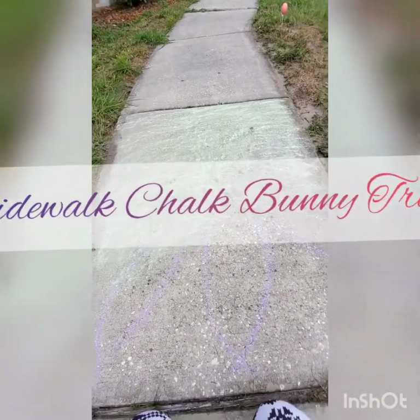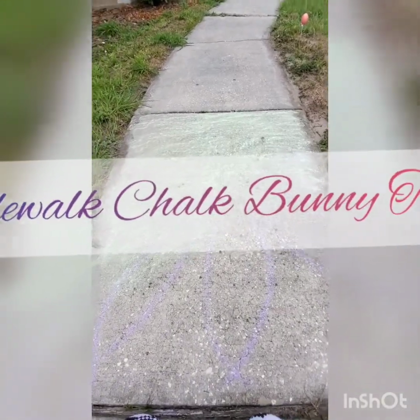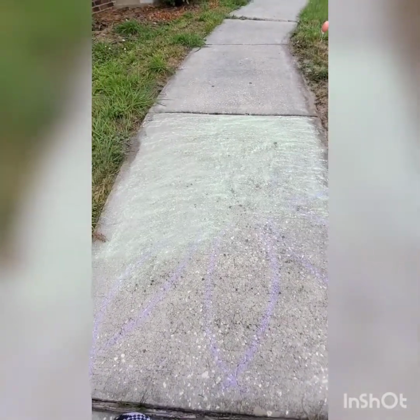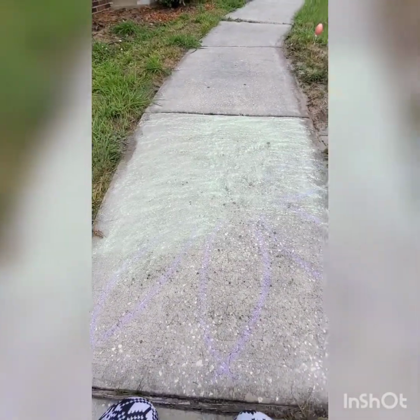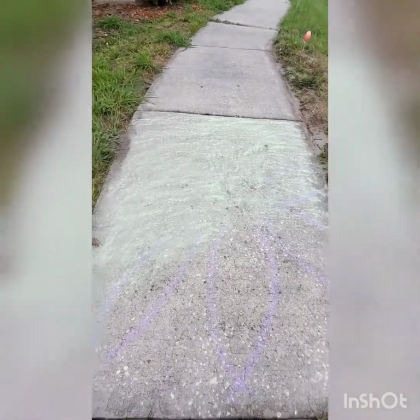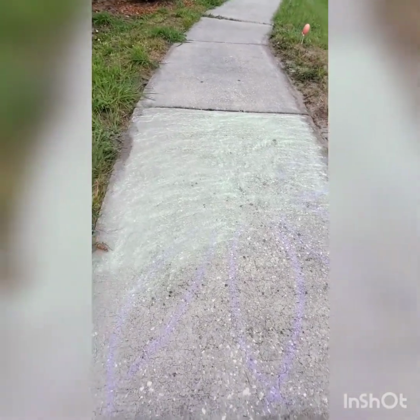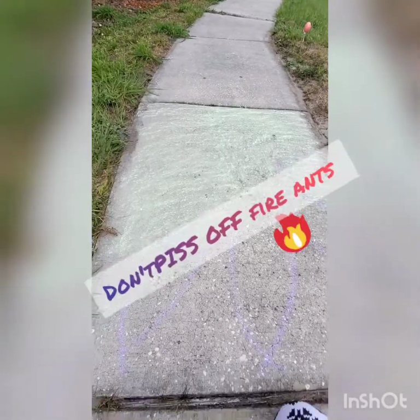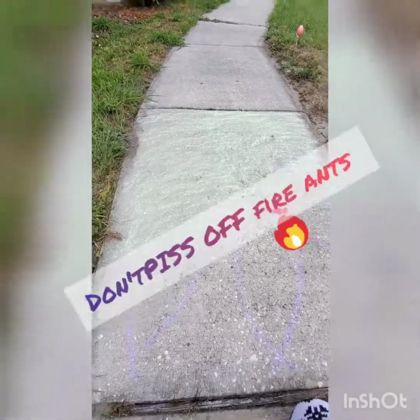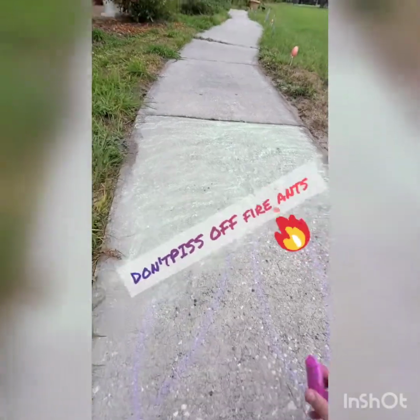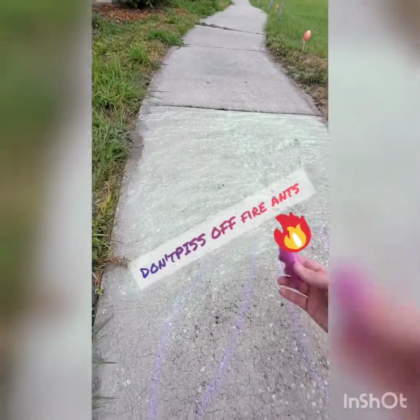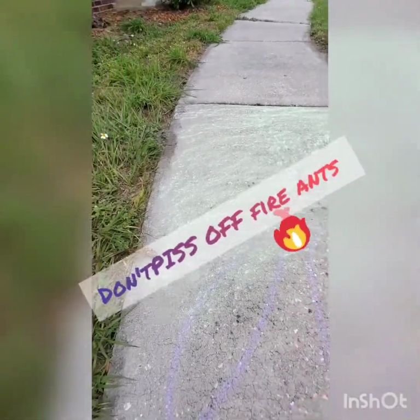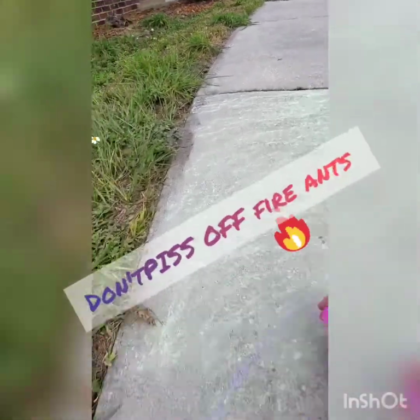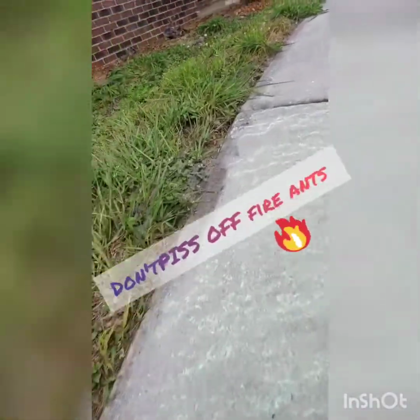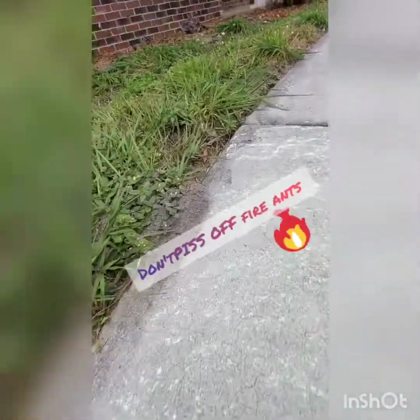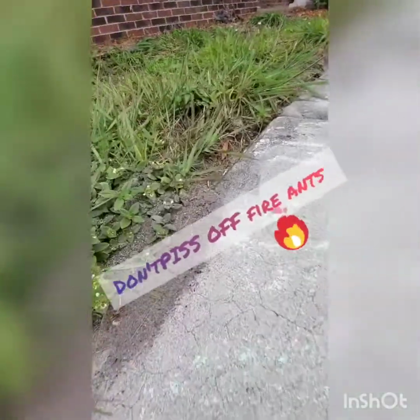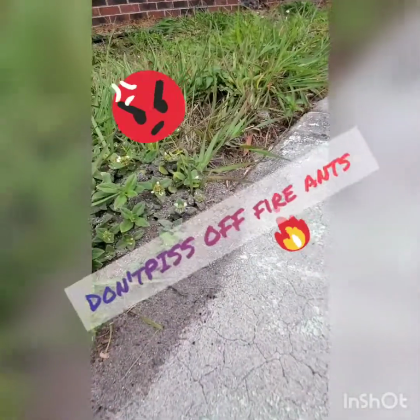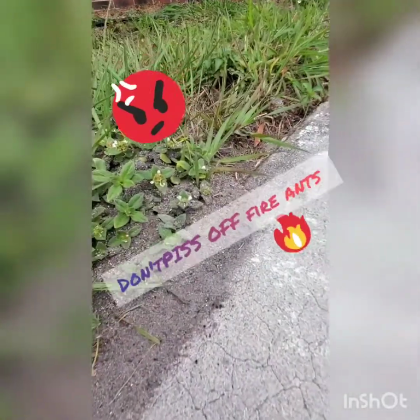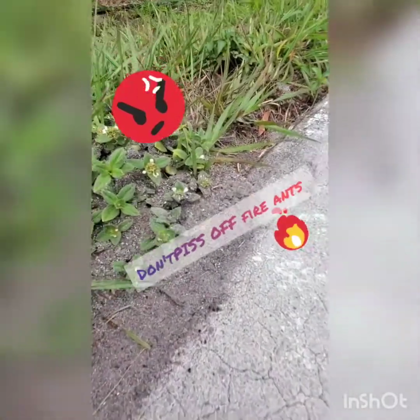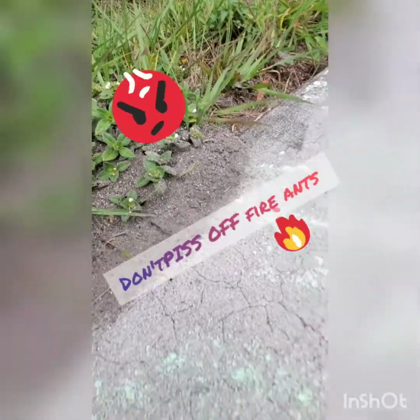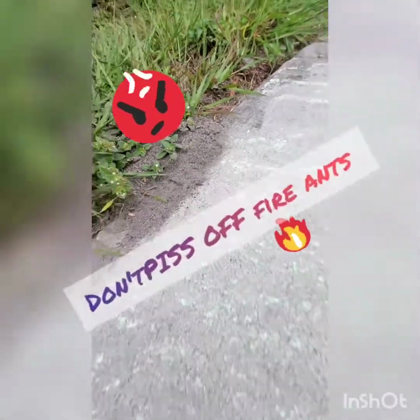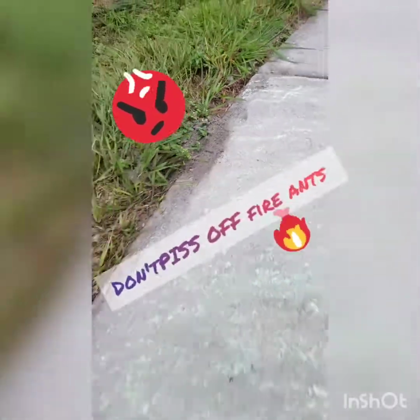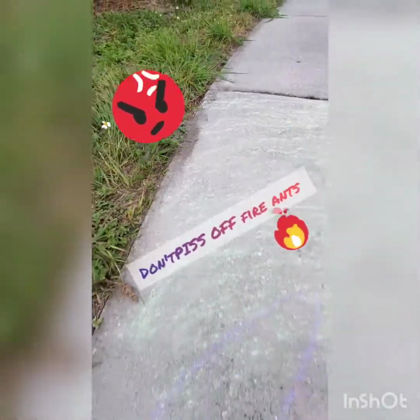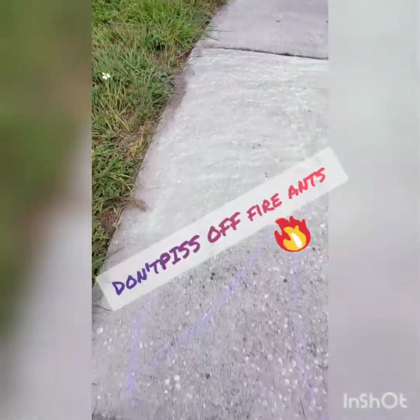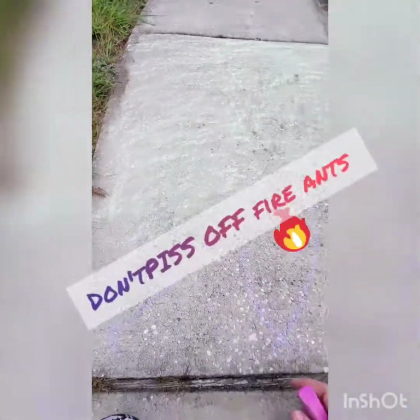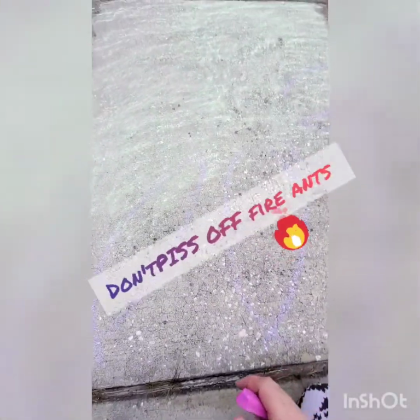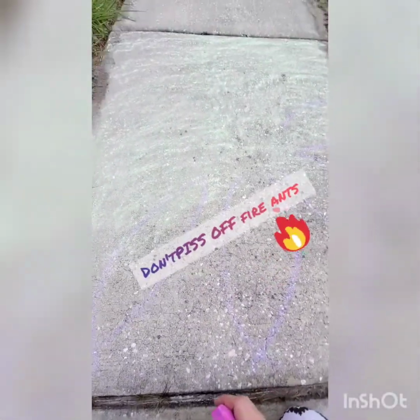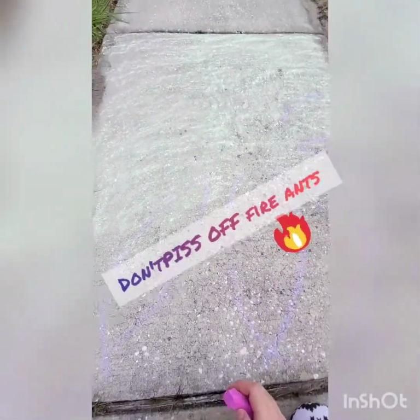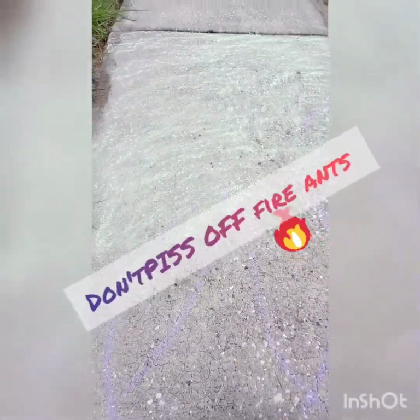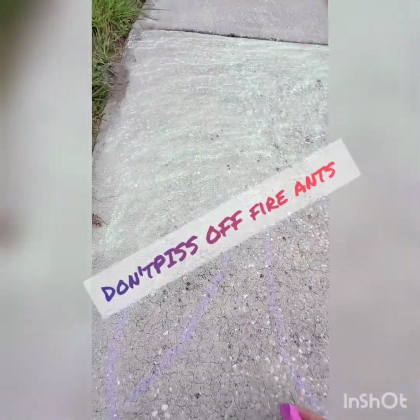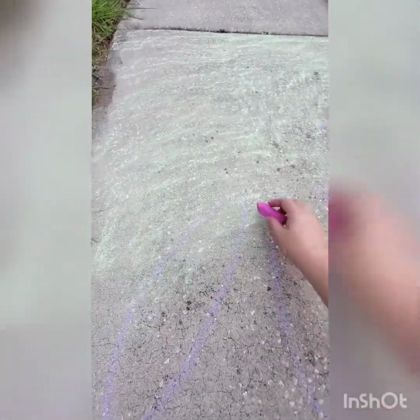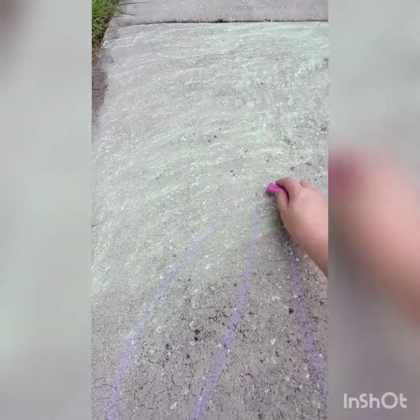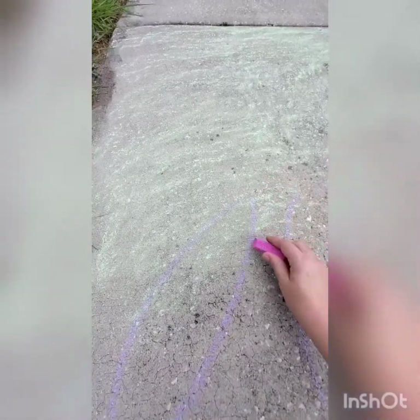One of the things you have to really pay attention to when you go to start doing this - if you have neighboring fire ants, don't piss them off. They are not going to like that.